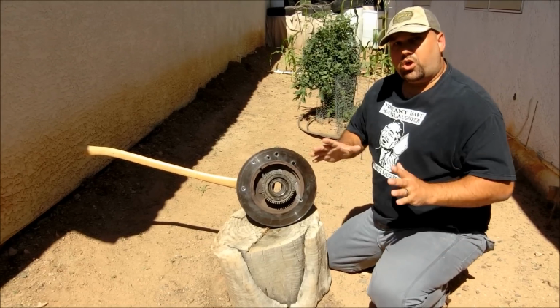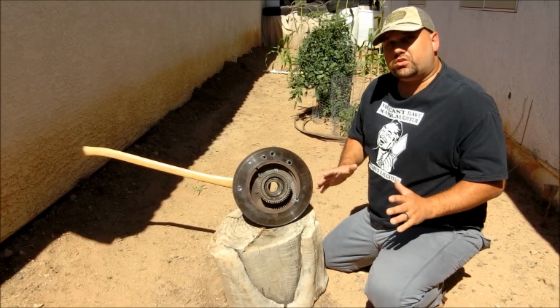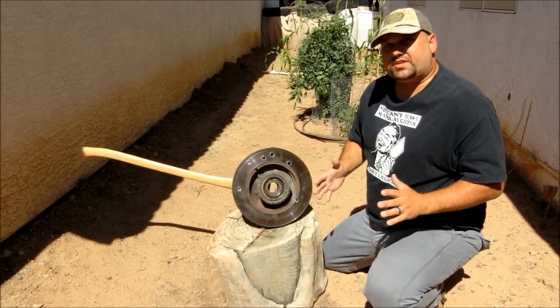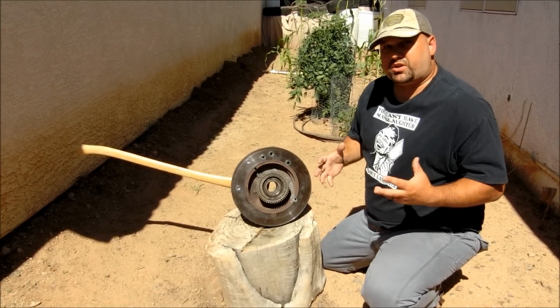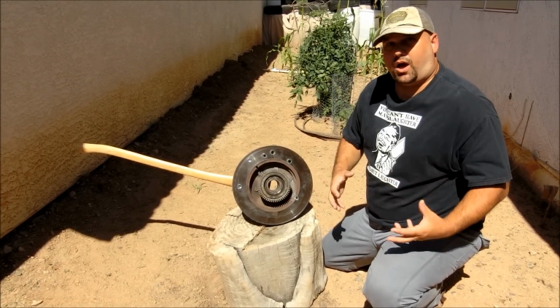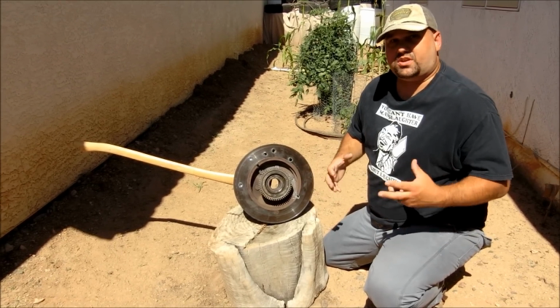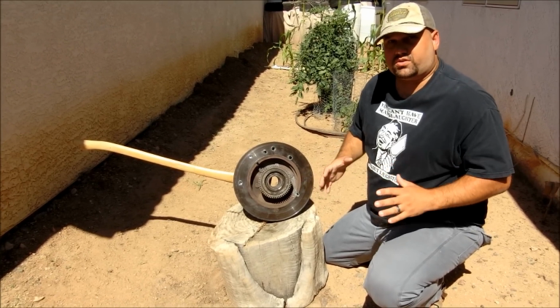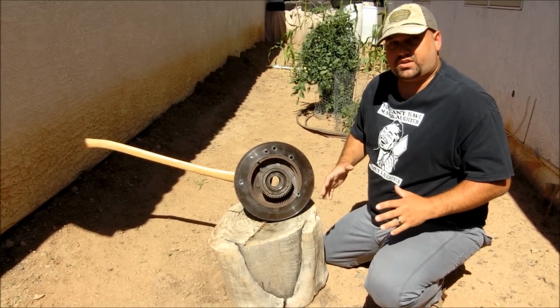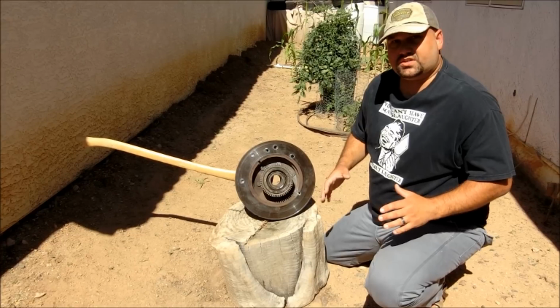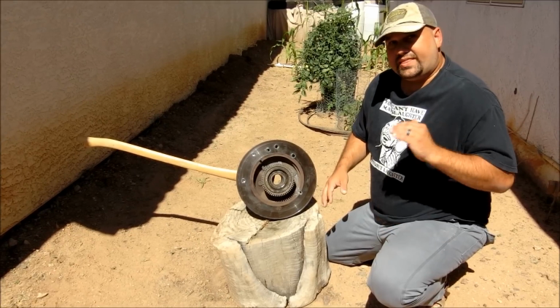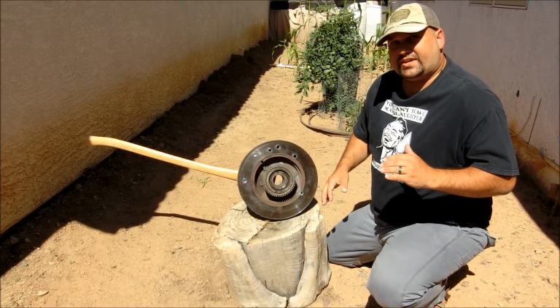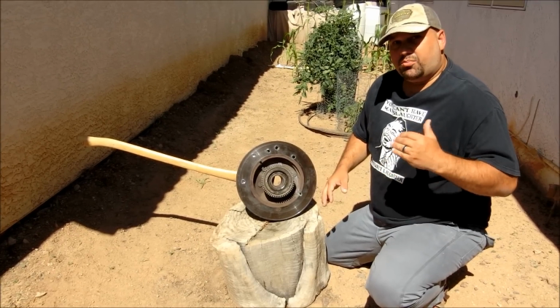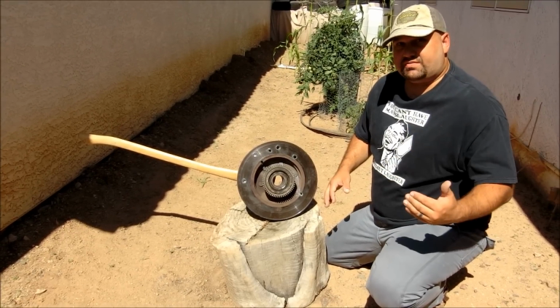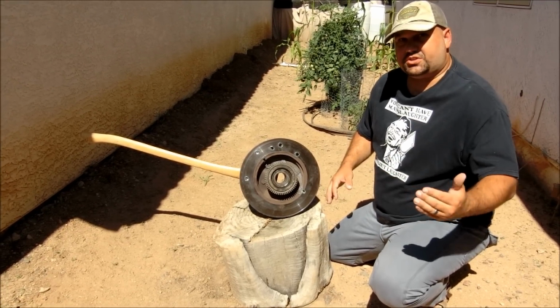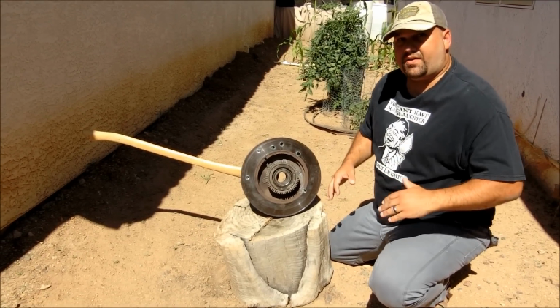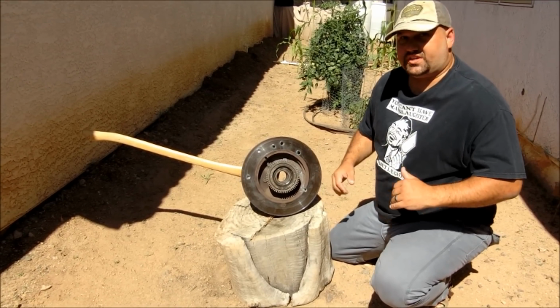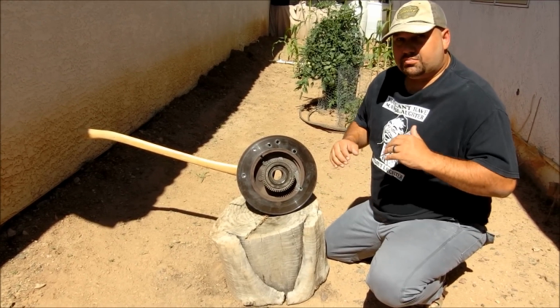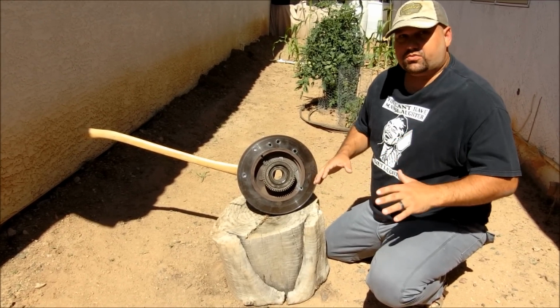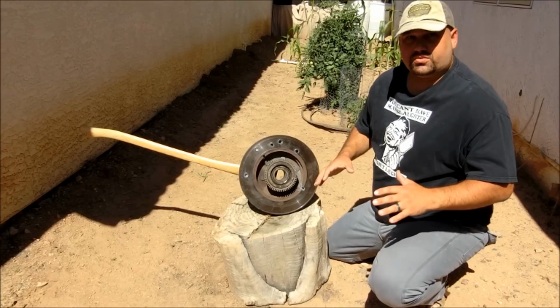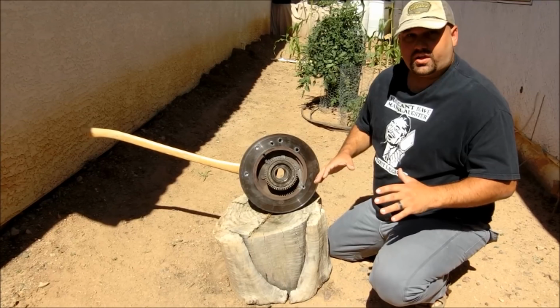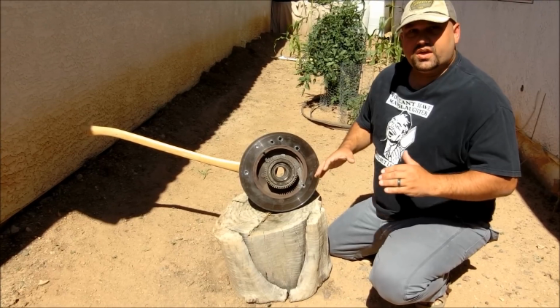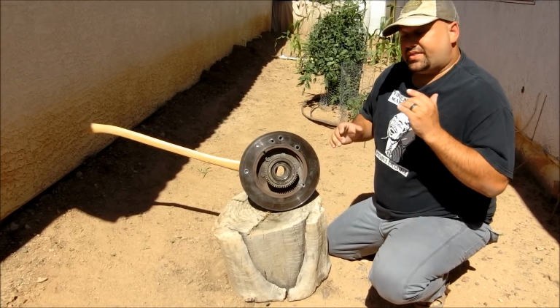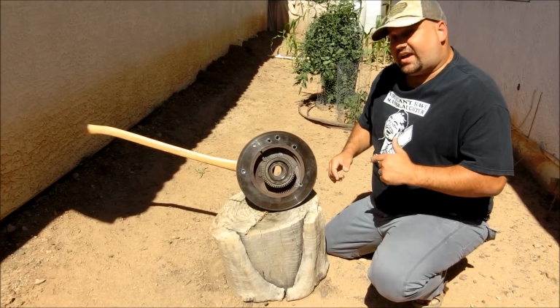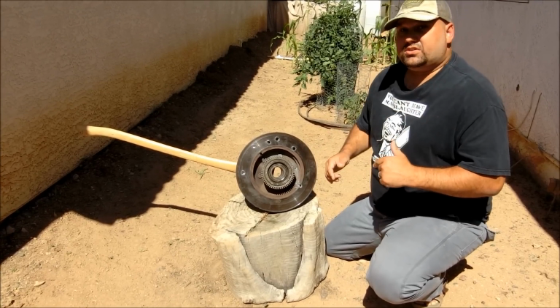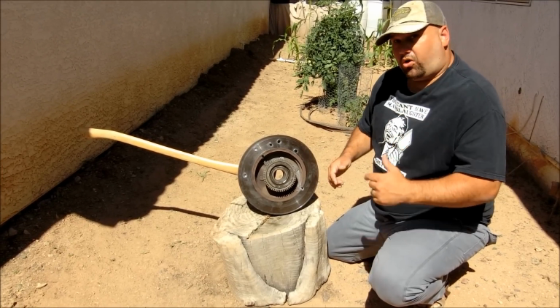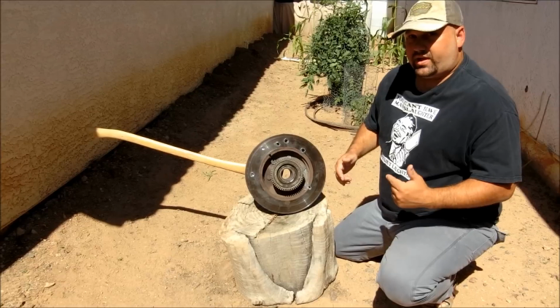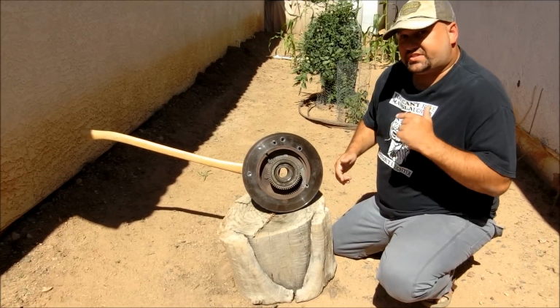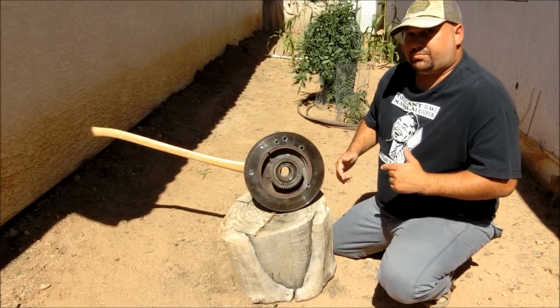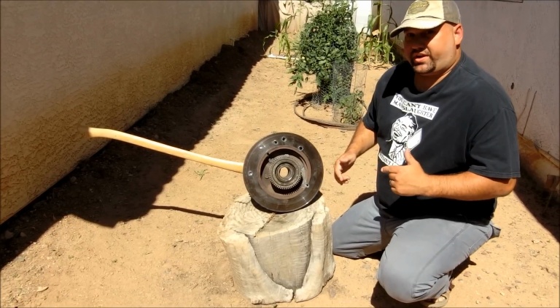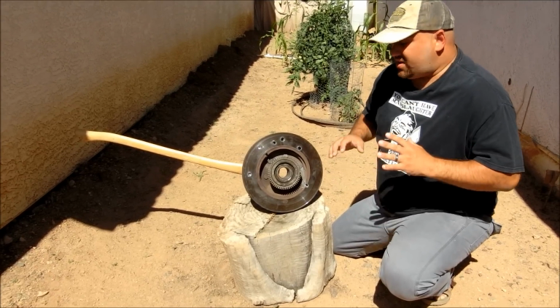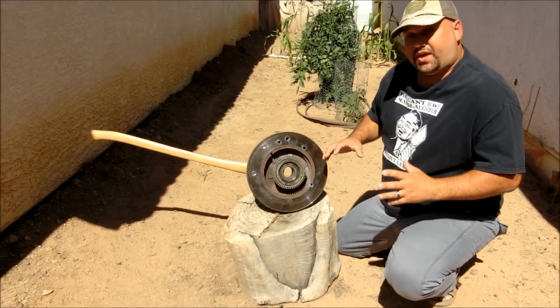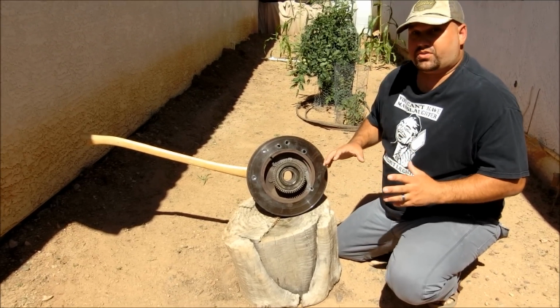Okay, so it looks like this was pretty much the opposite of the concrete block test. In that test, both the 7.62 and the 5.56 blasted right on through the block. In this test, all three rounds were stopped by the brake disc. None of them went through.